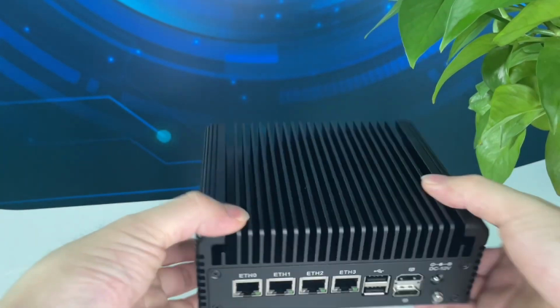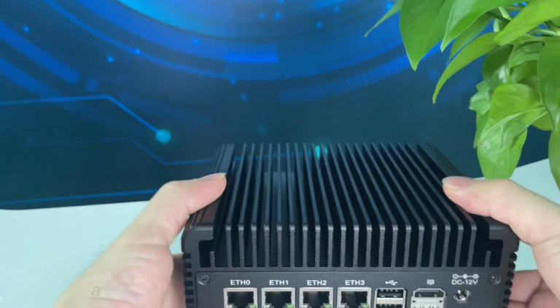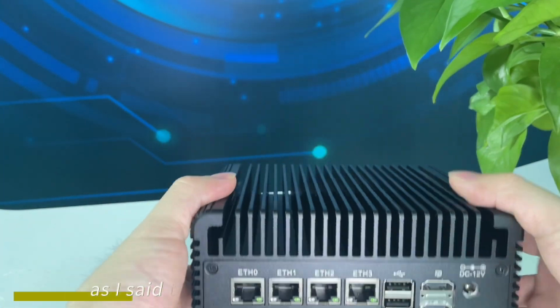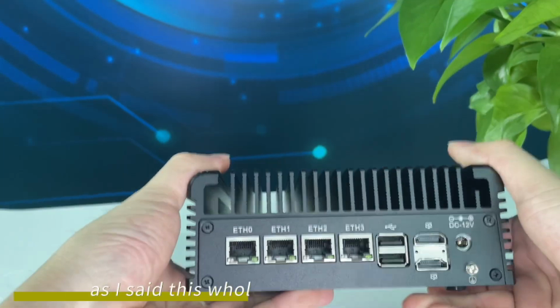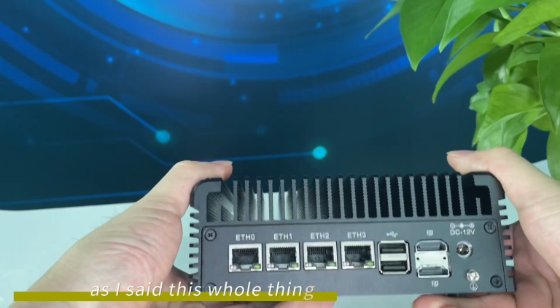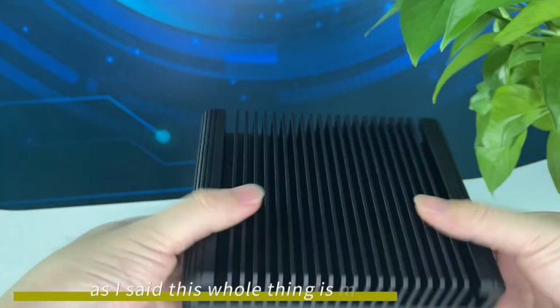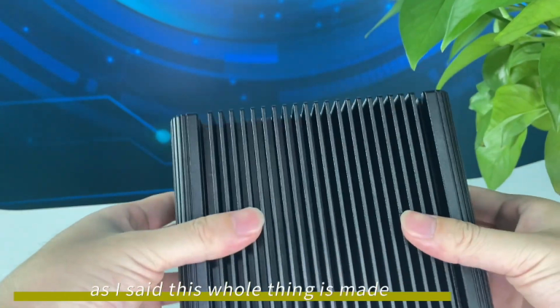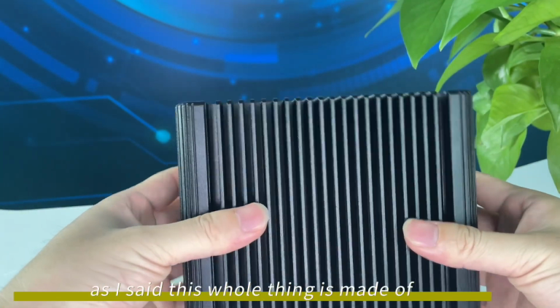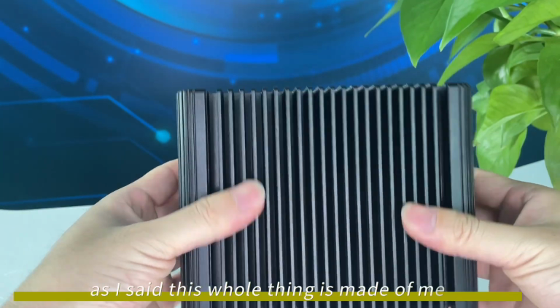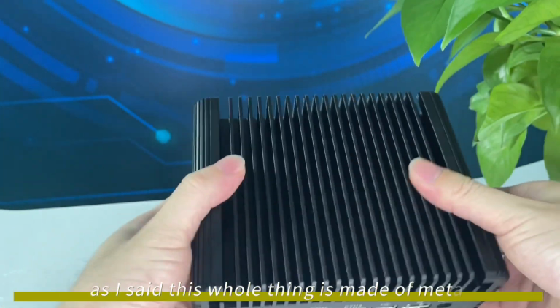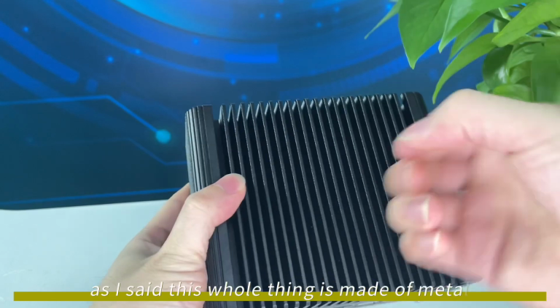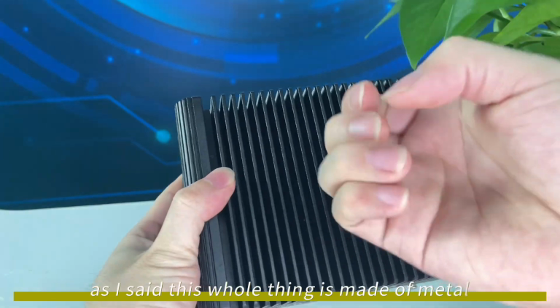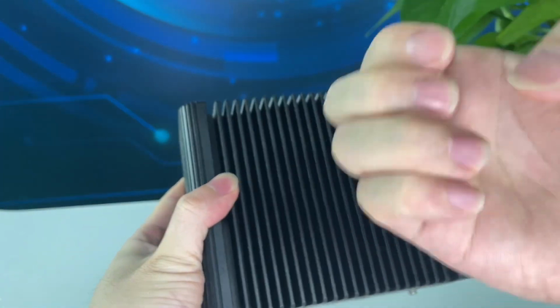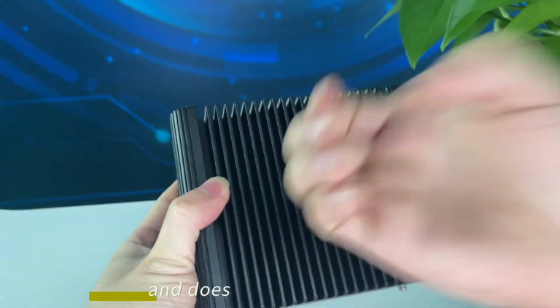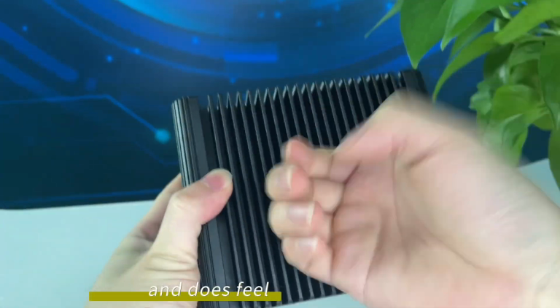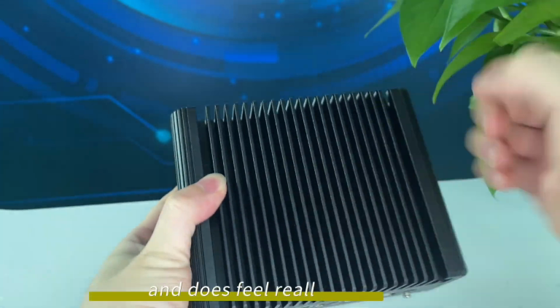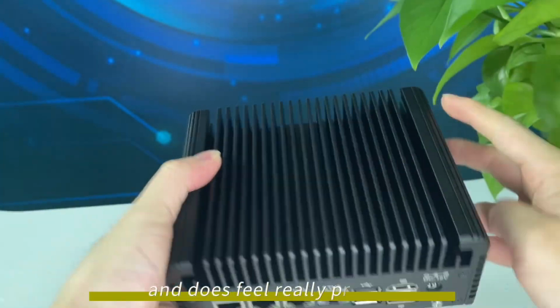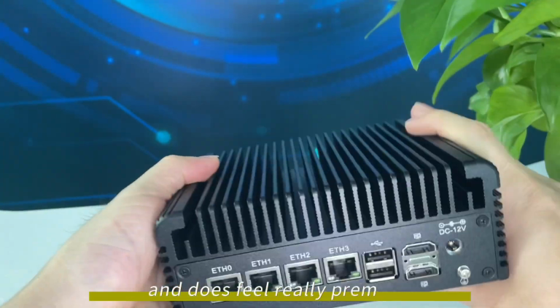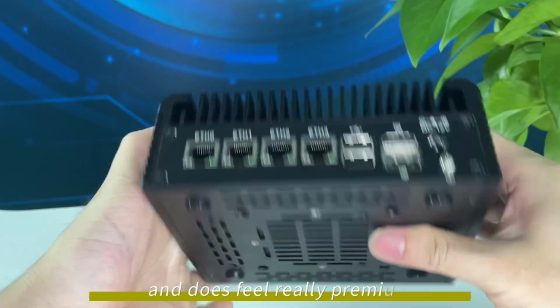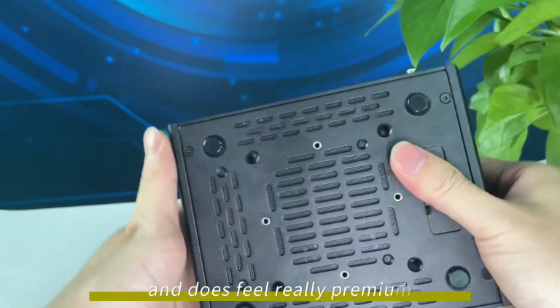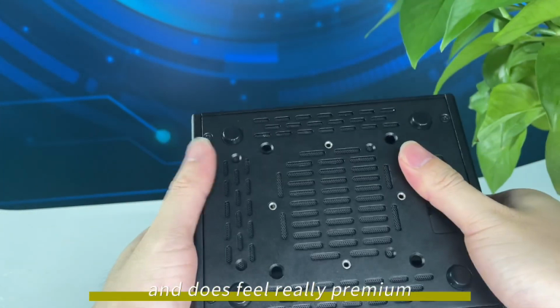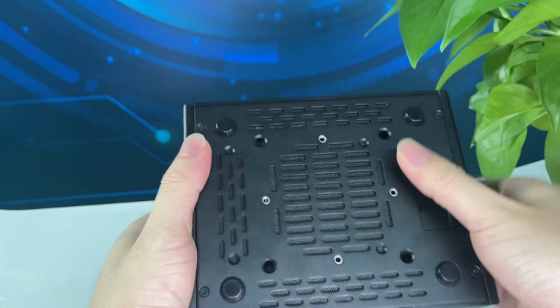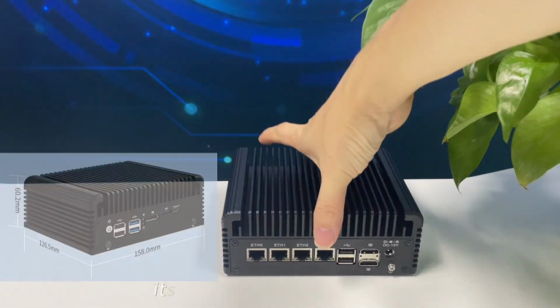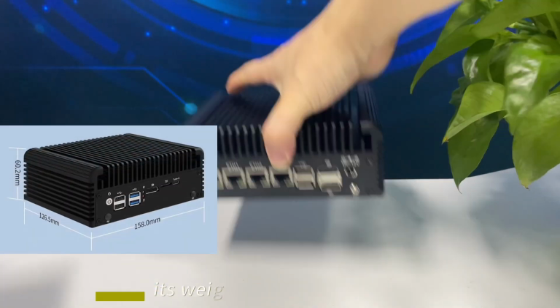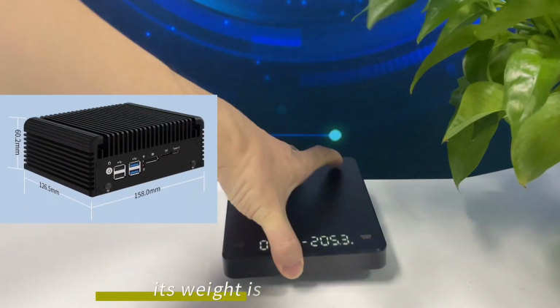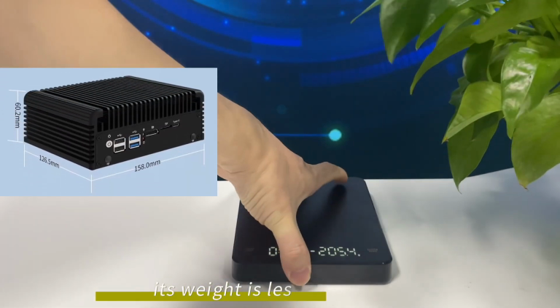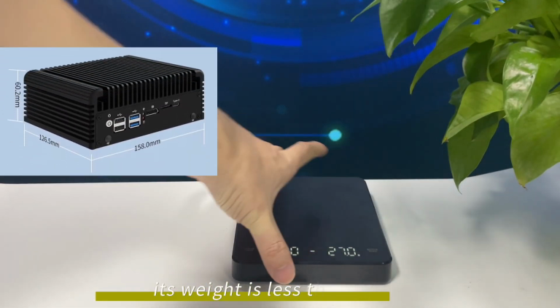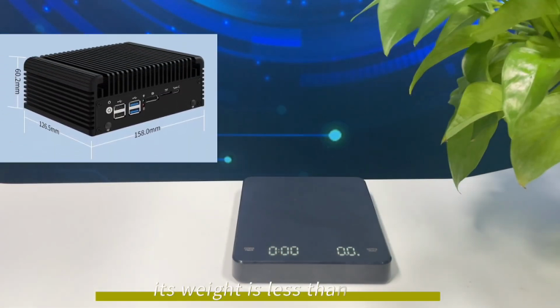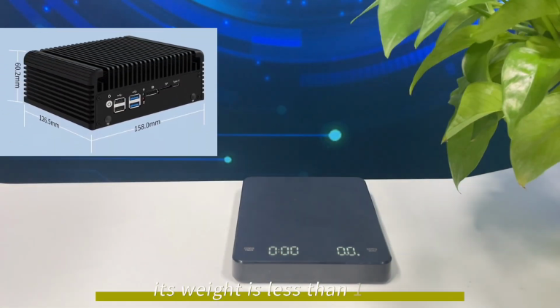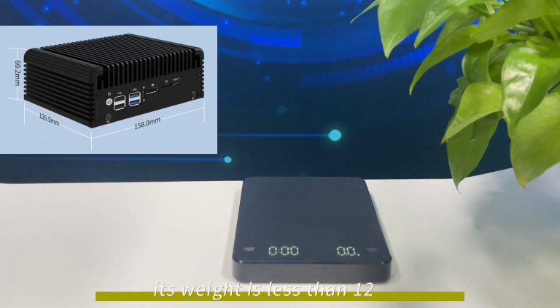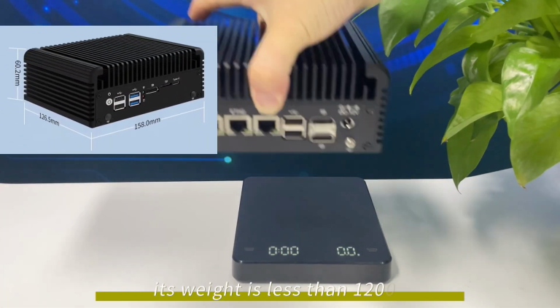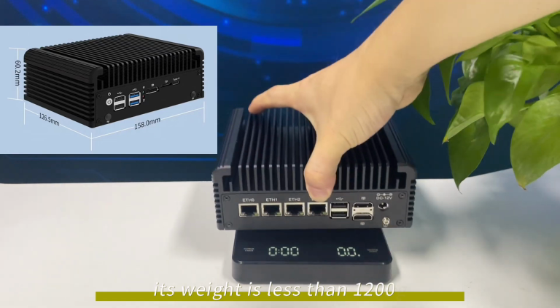As I said, this whole thing is made of metal and does feel really premium. Its weight is less than 1200 grams.